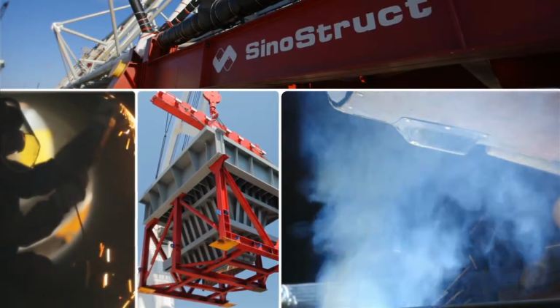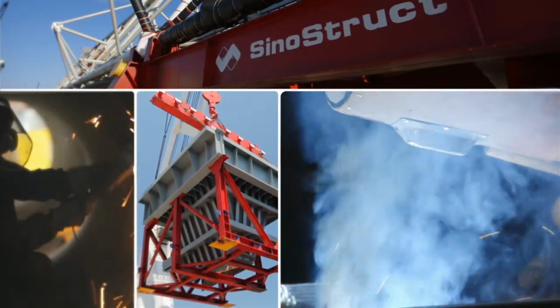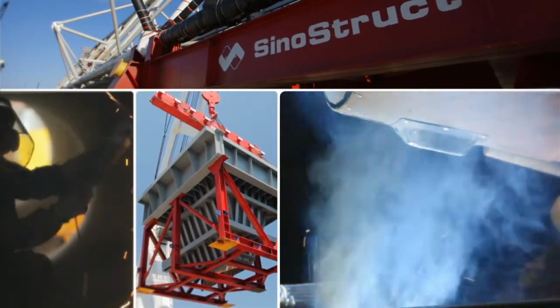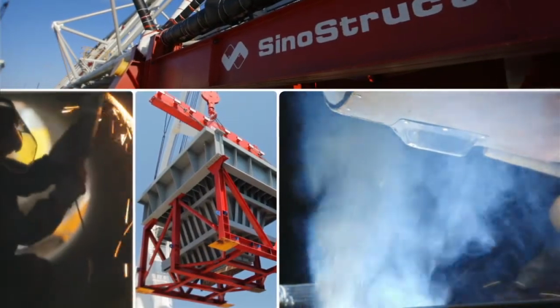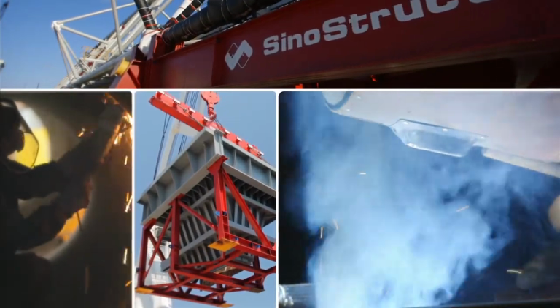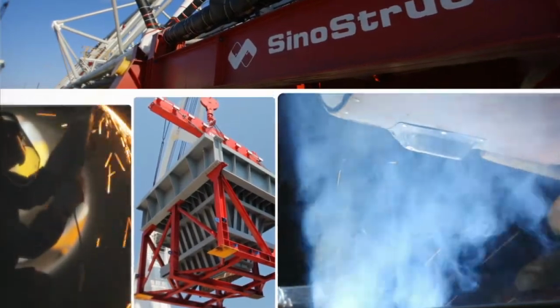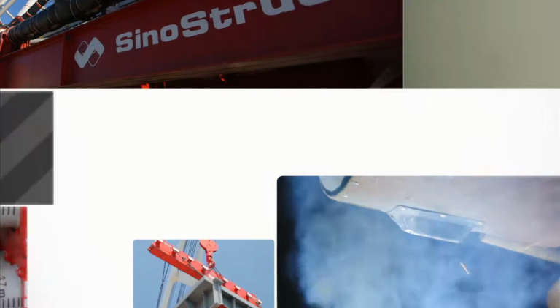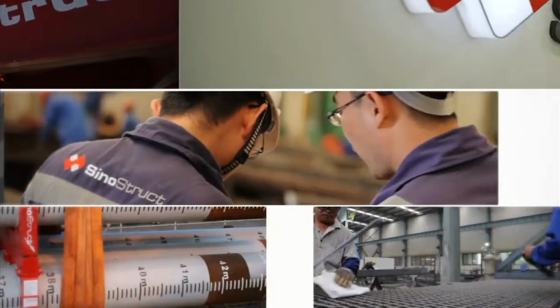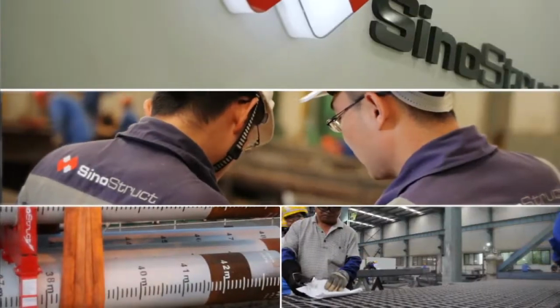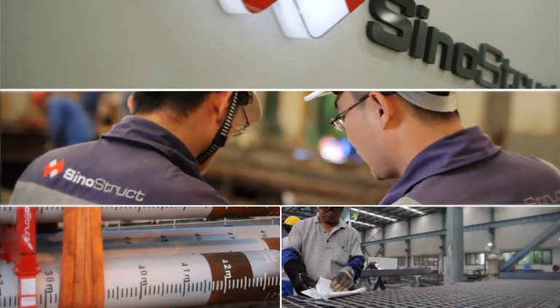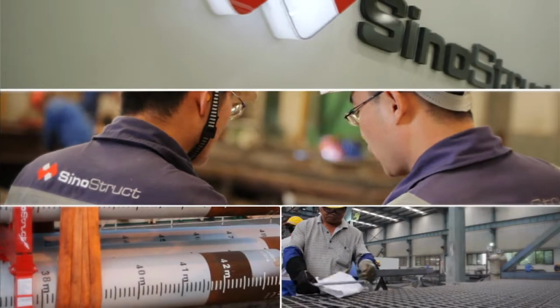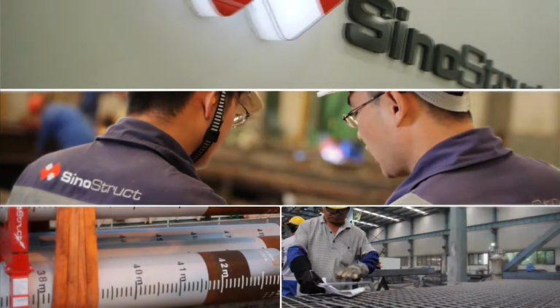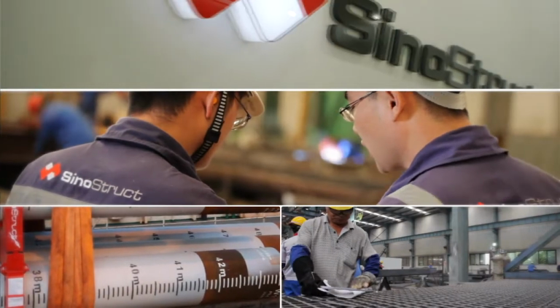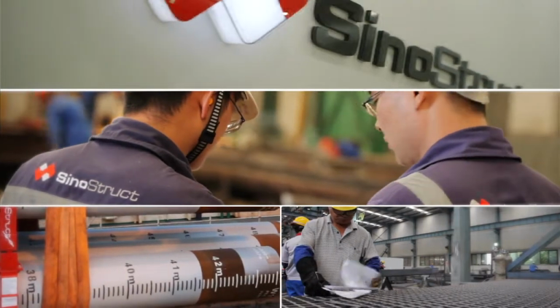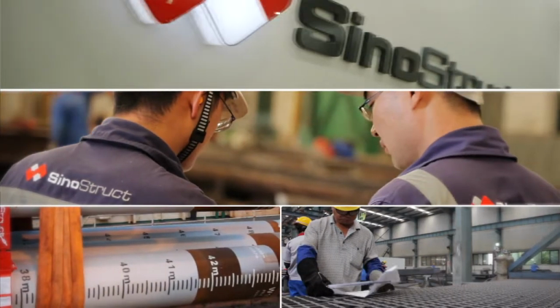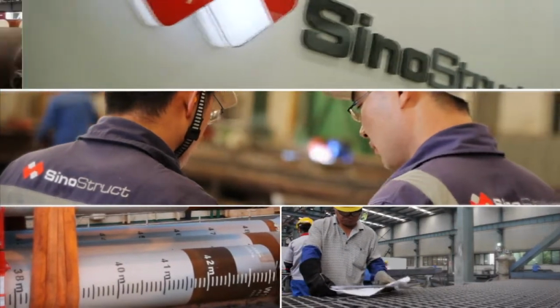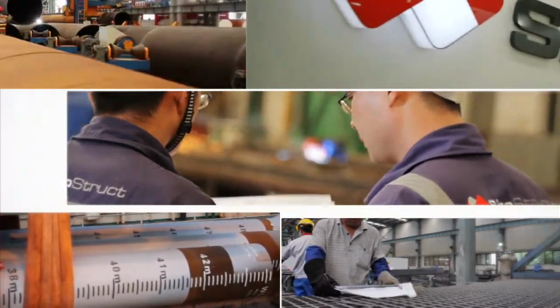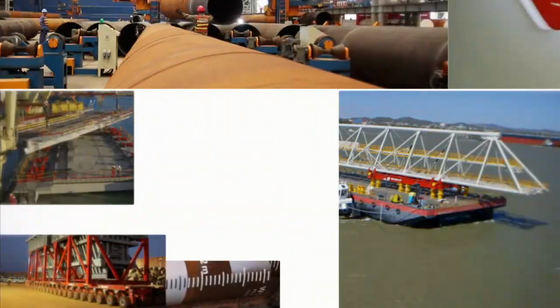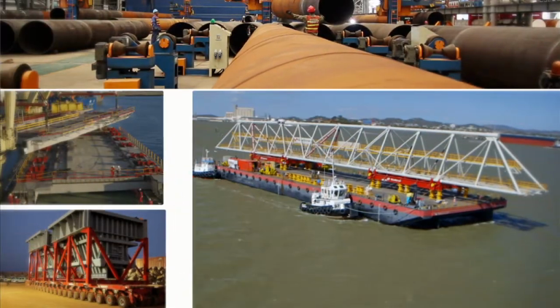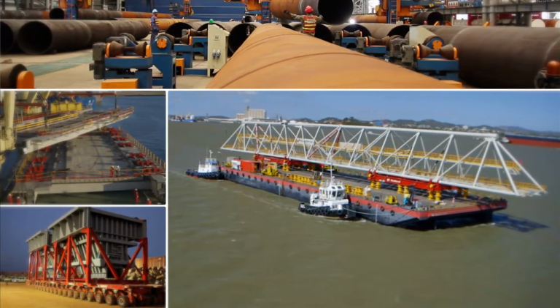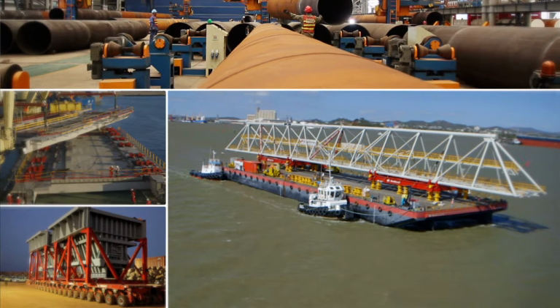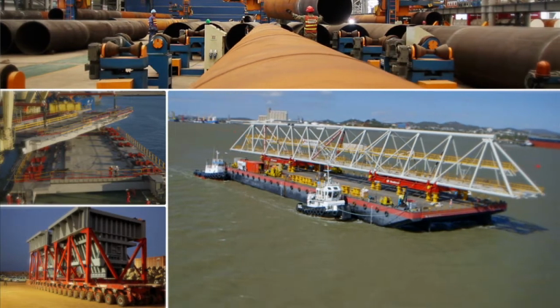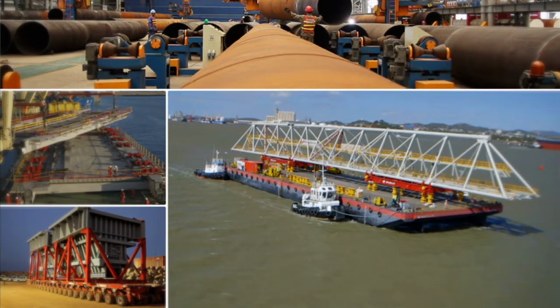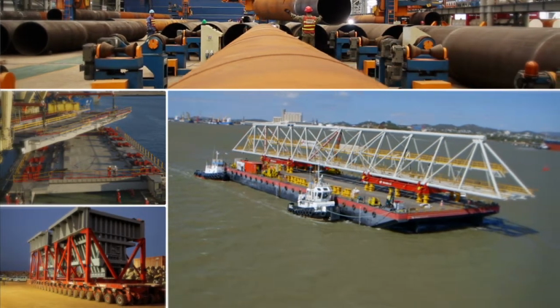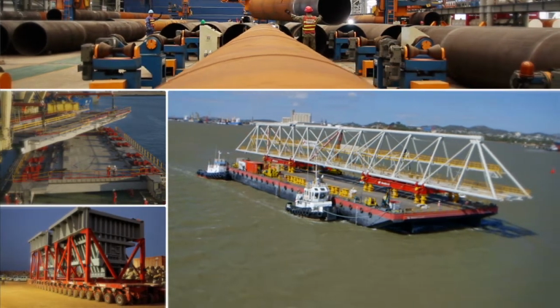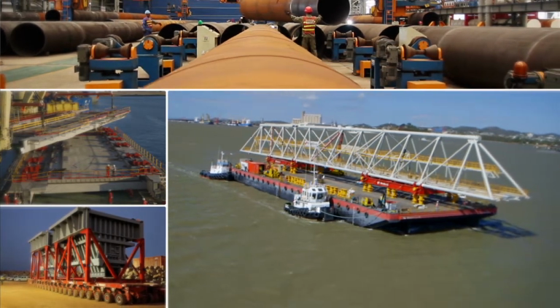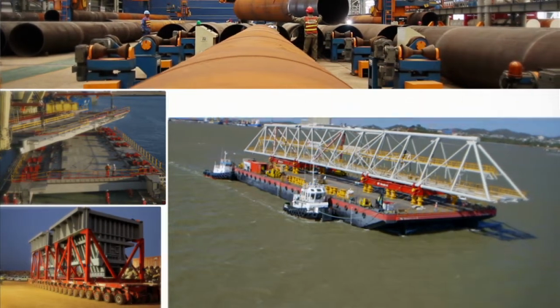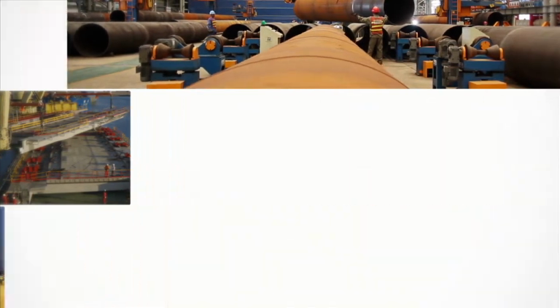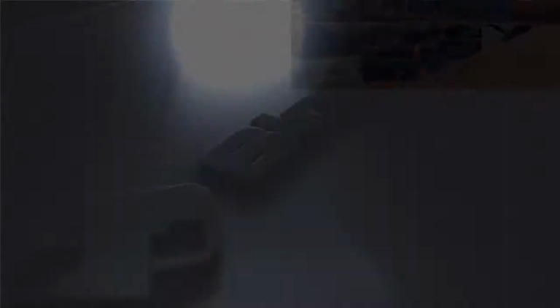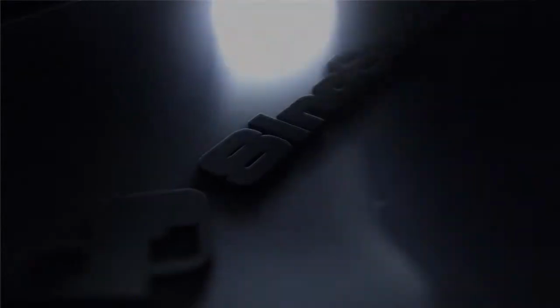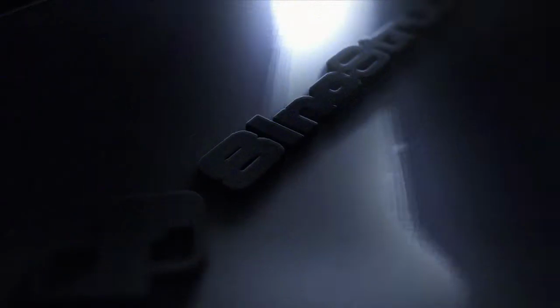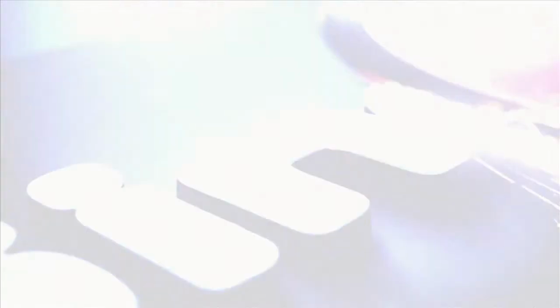If you're looking for a proven supplier with a history of experience in China to provide a cost-effective solution for fabrication where quality and schedules are paramount, look to Sinostruct.